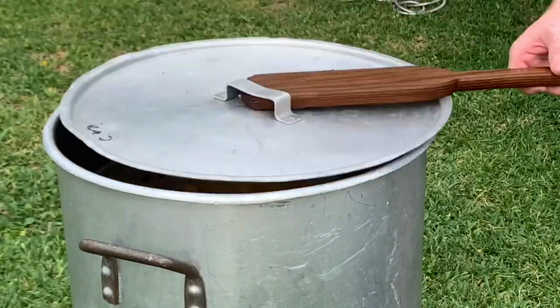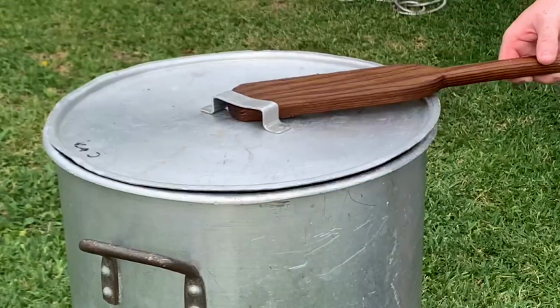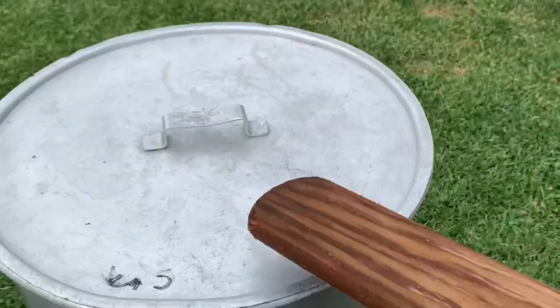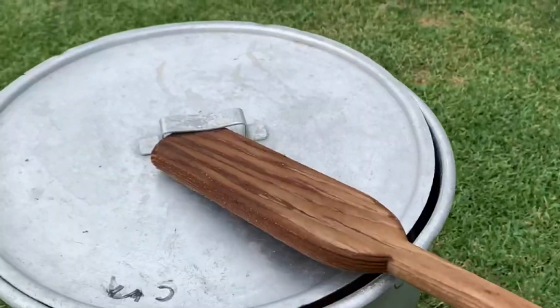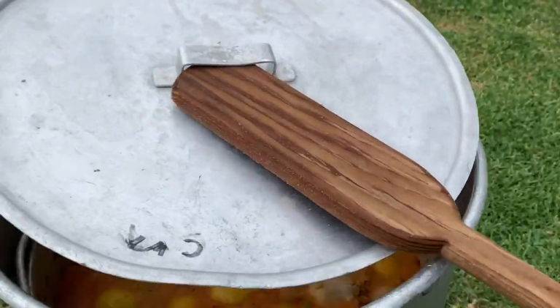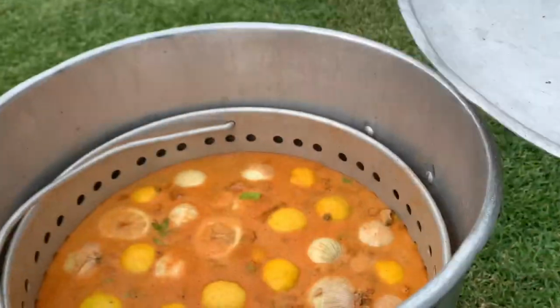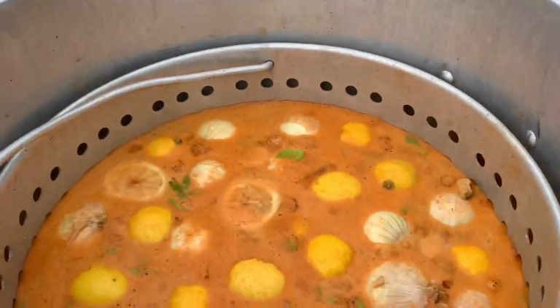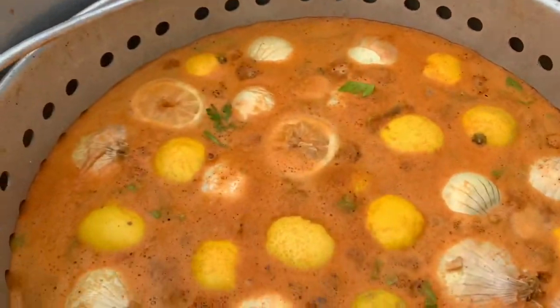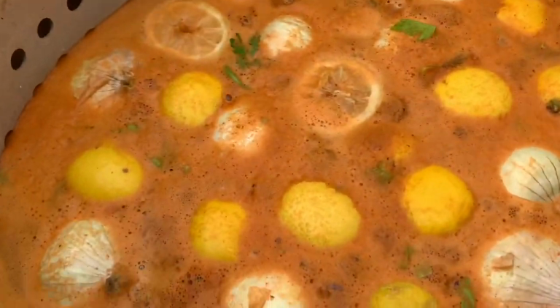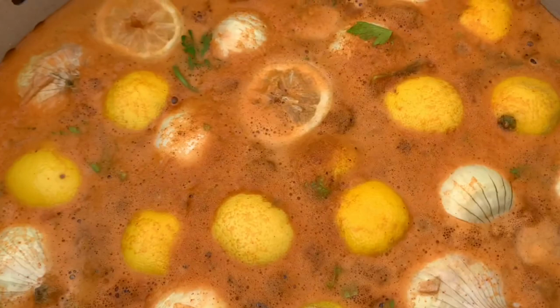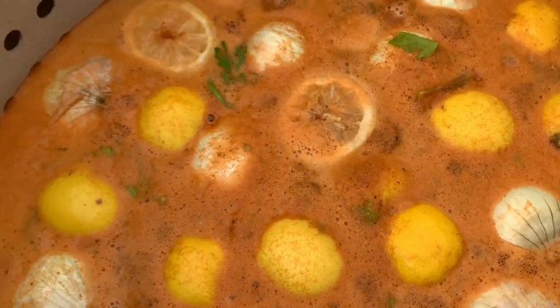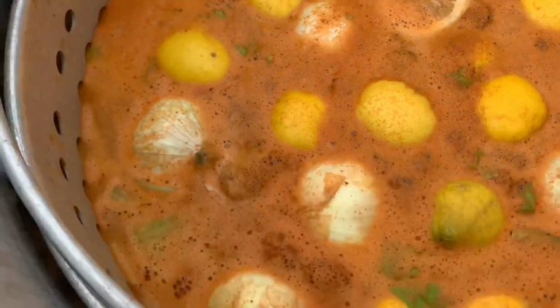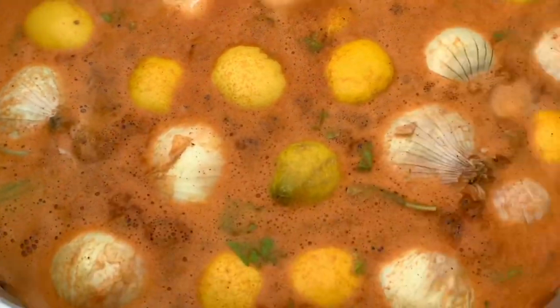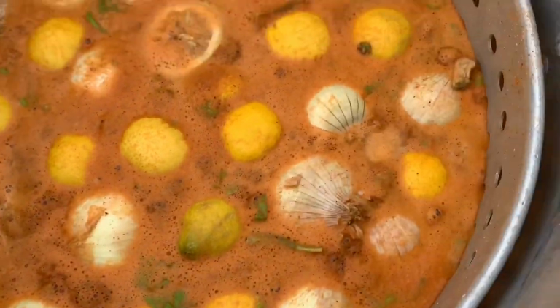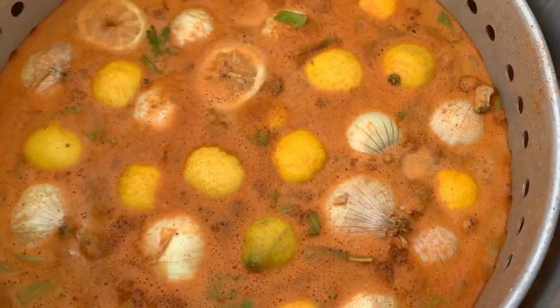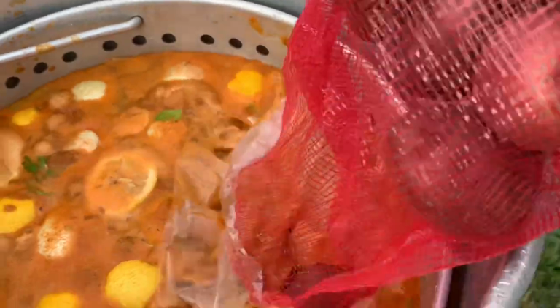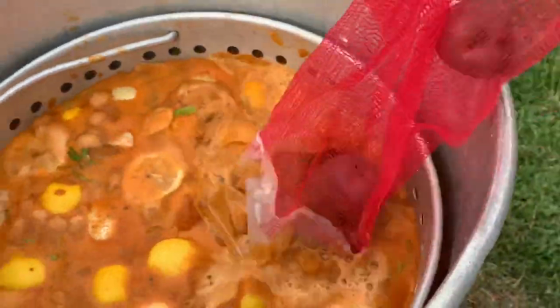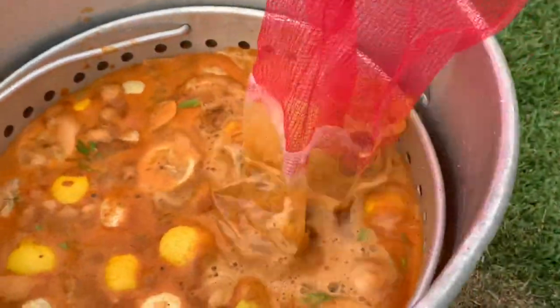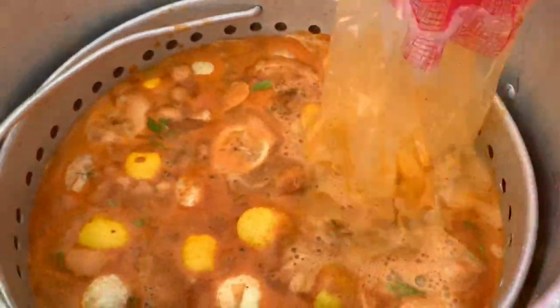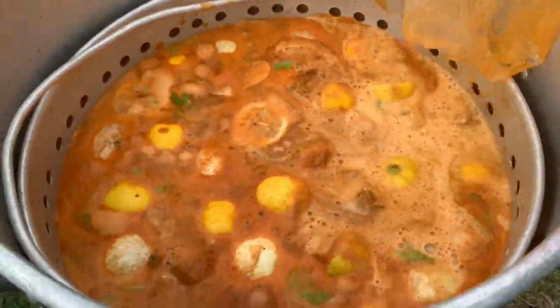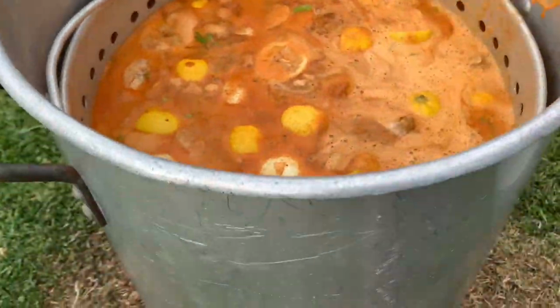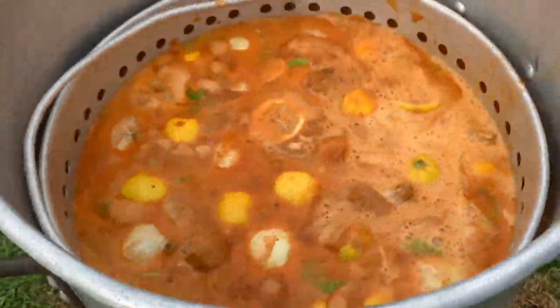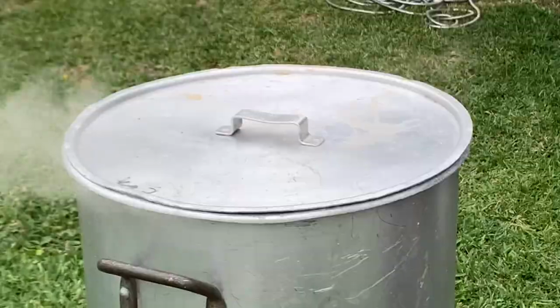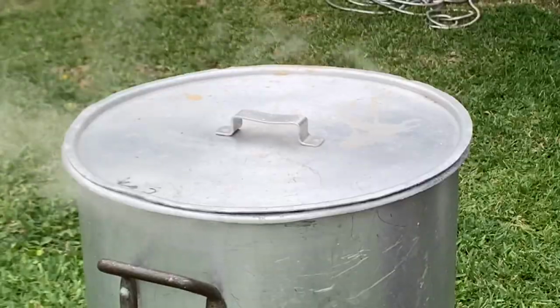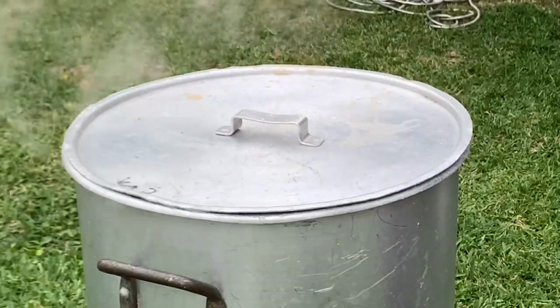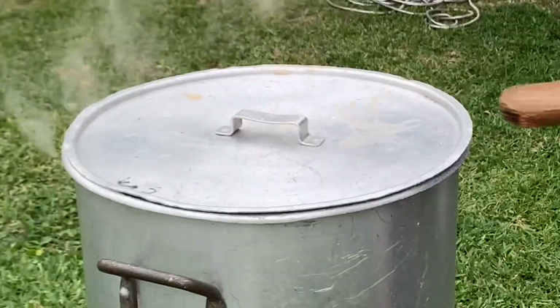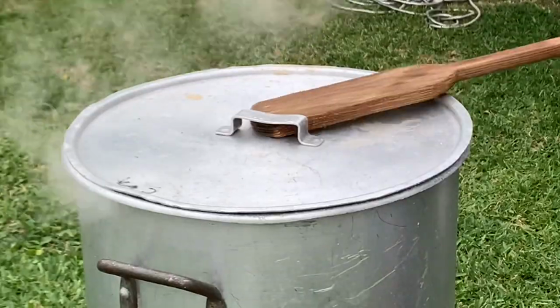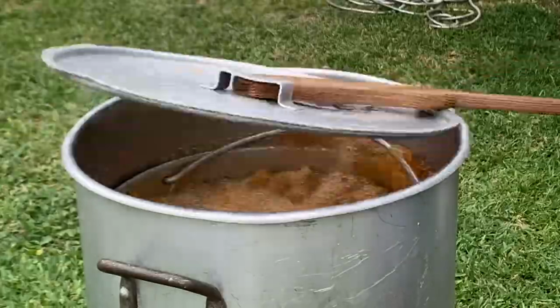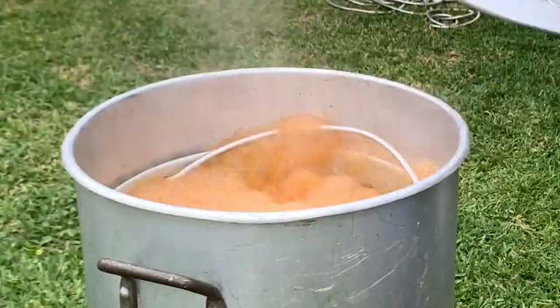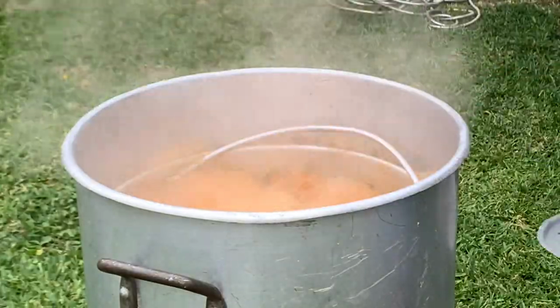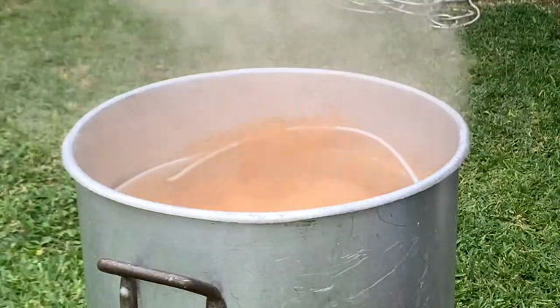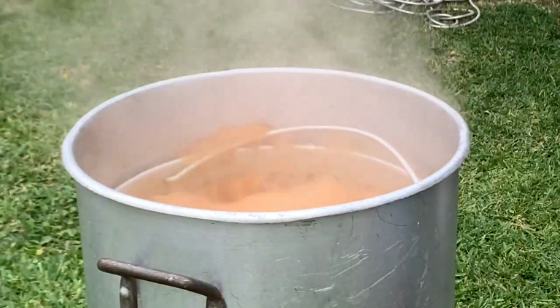Bring that up to a higher temperature, and then add all your potatoes because they take longer to cook than everything else. Cover that and bring it to a rolling boil.